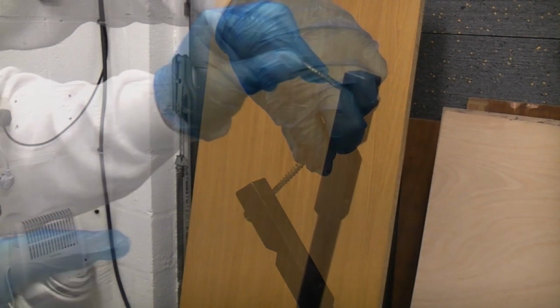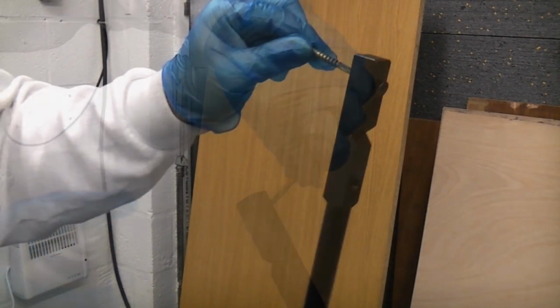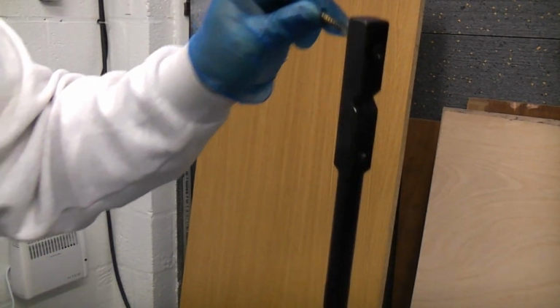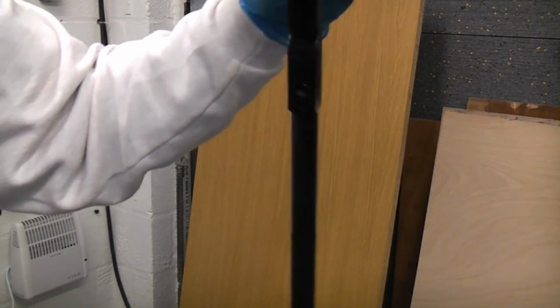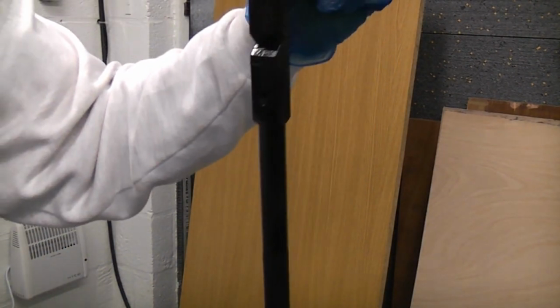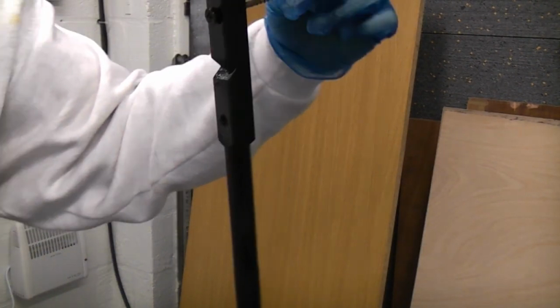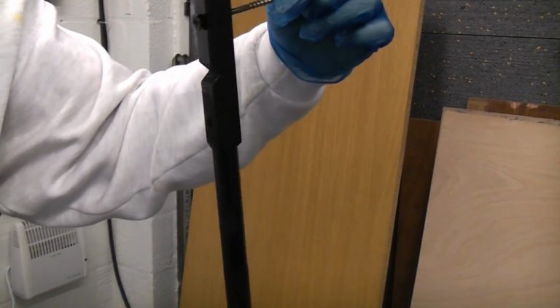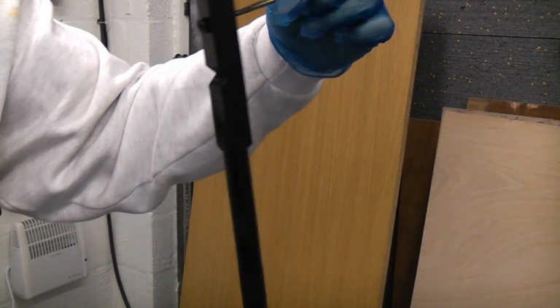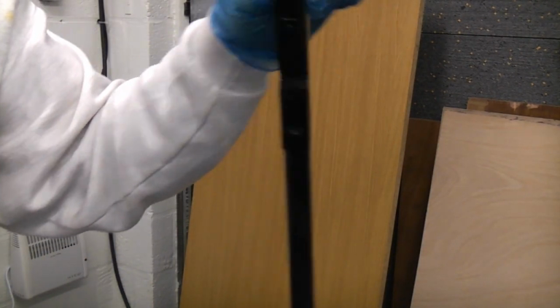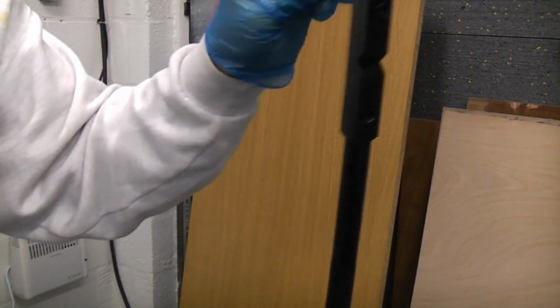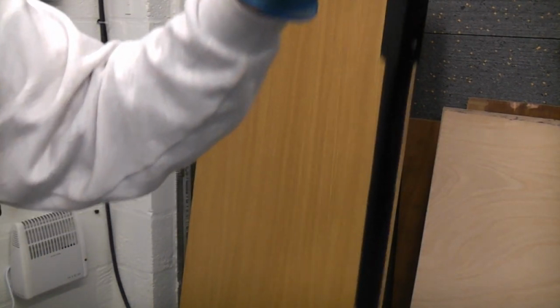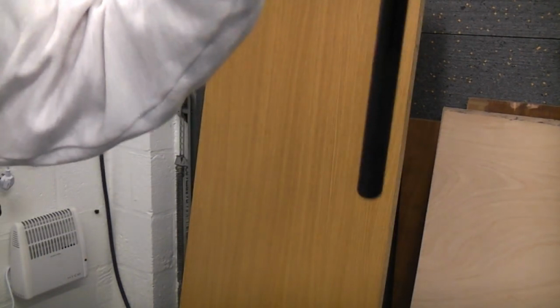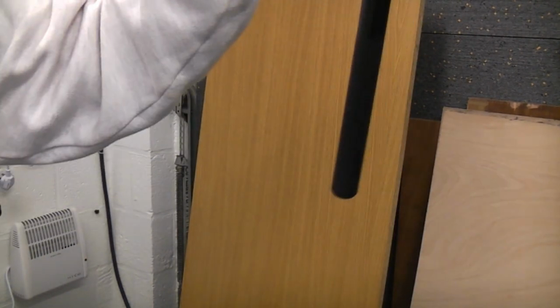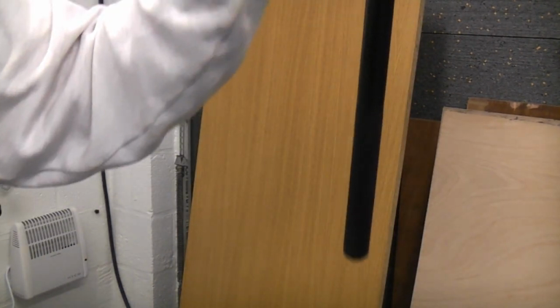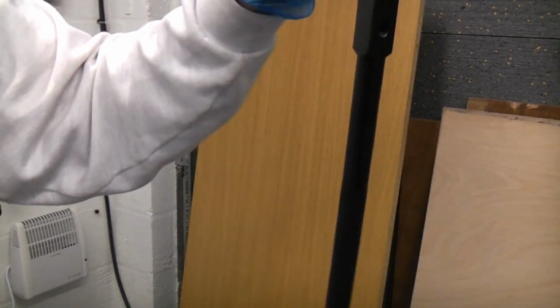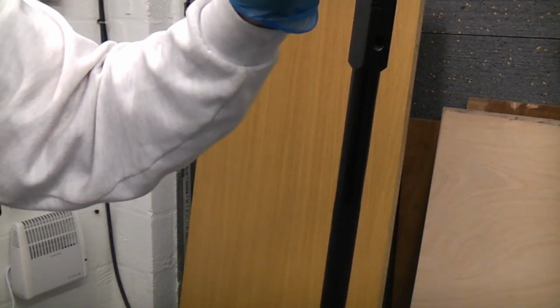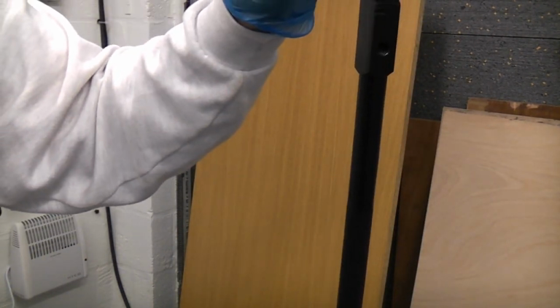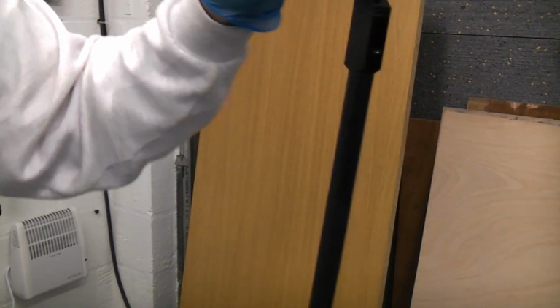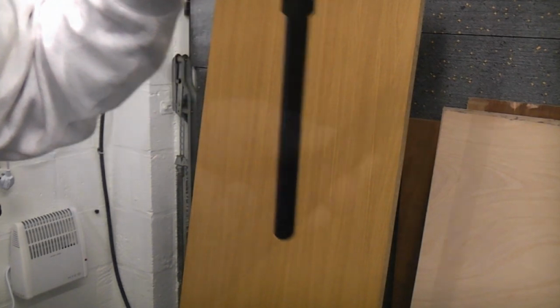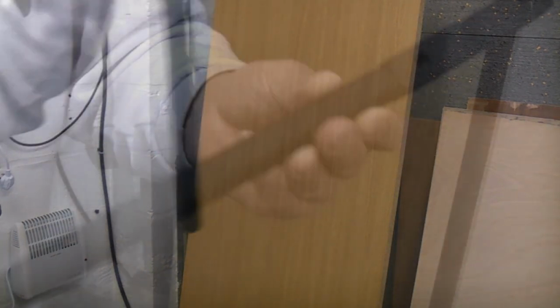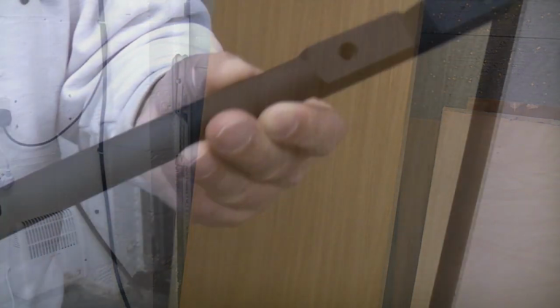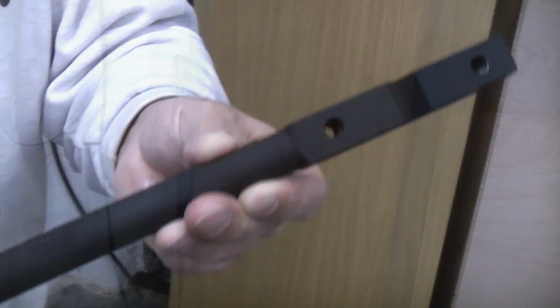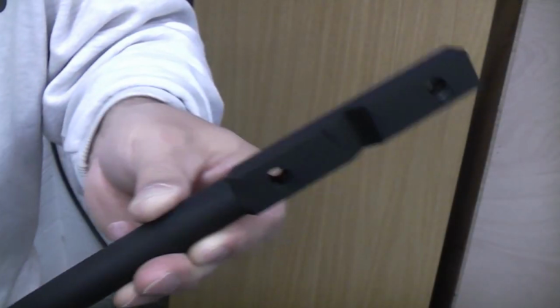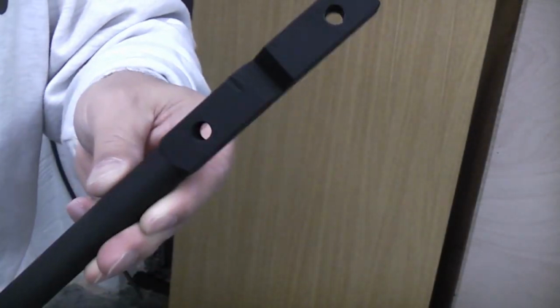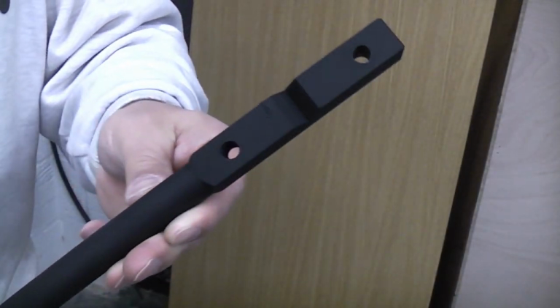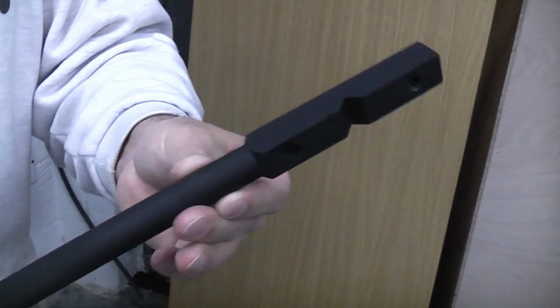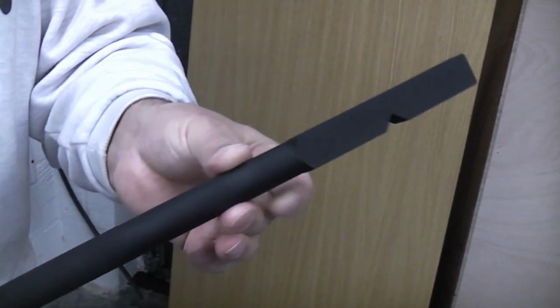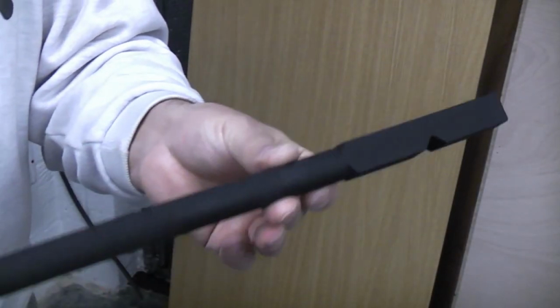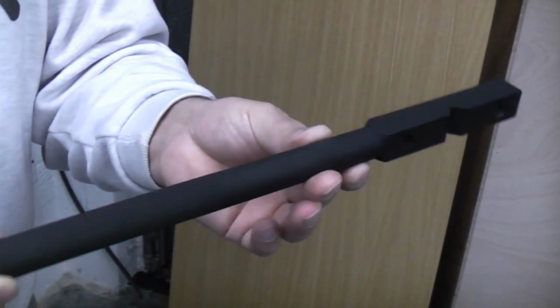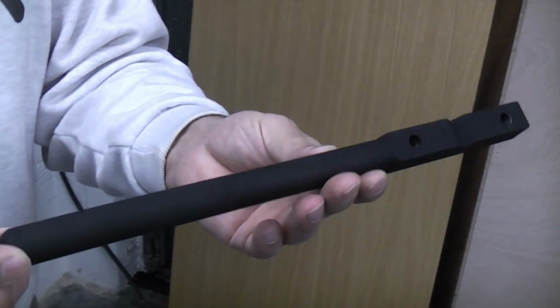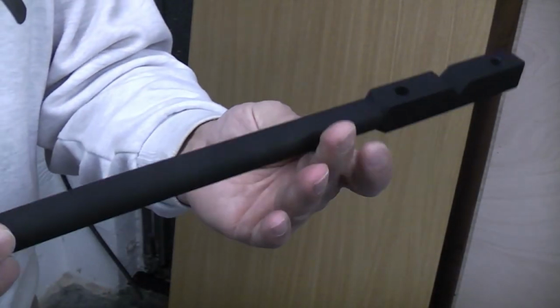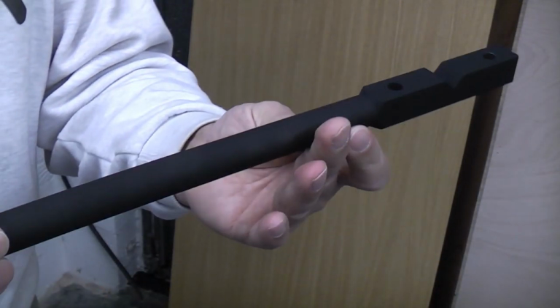You can see that it has now had a very good coating. We're now just going to leave that to dry. Once the primer has dried, you can then give it a suitable top coat.